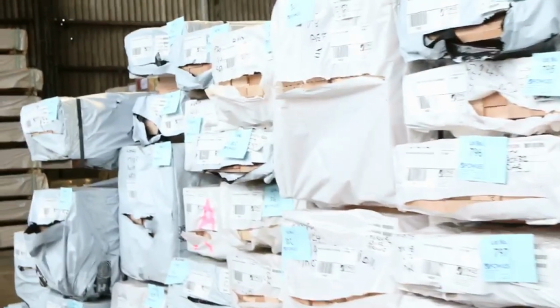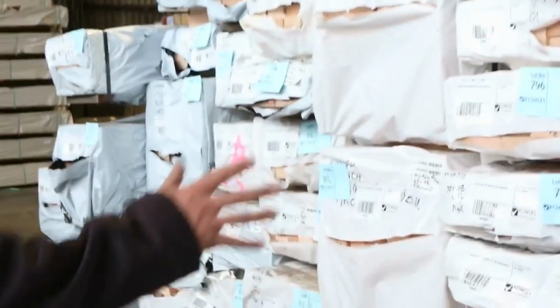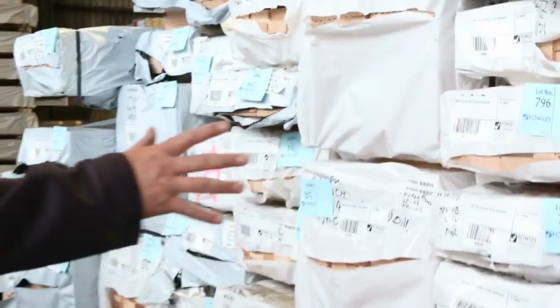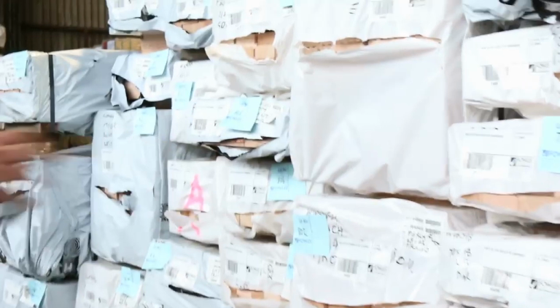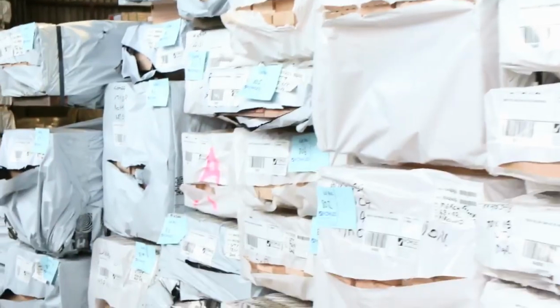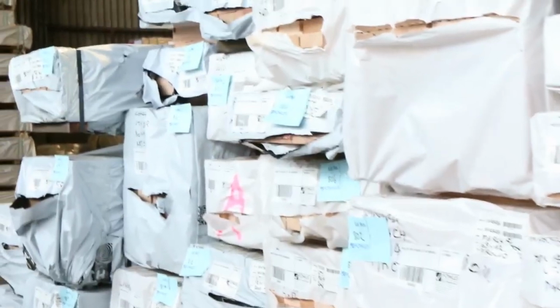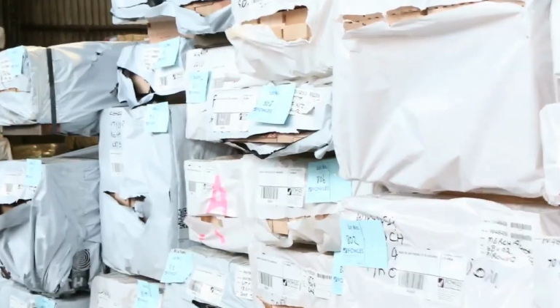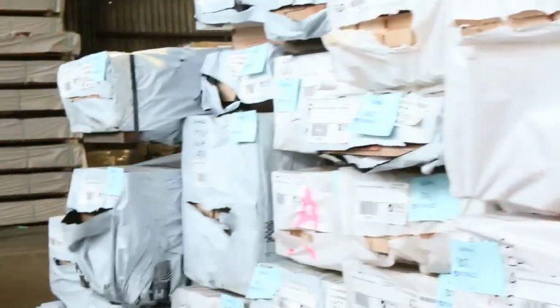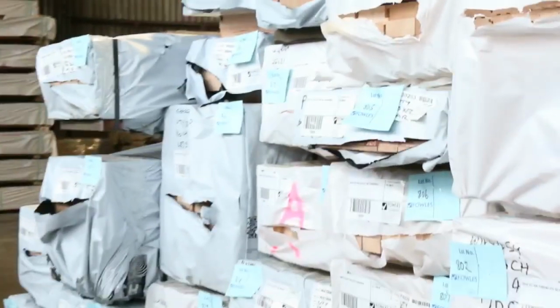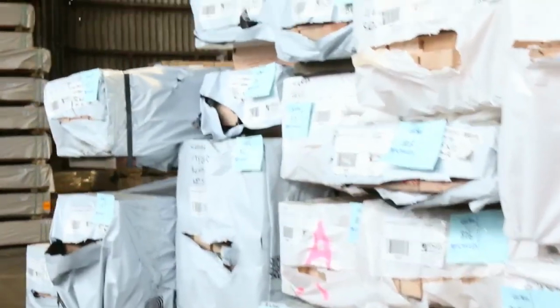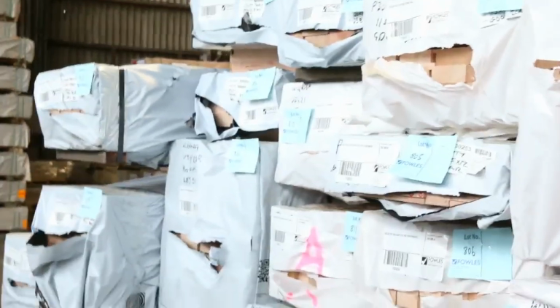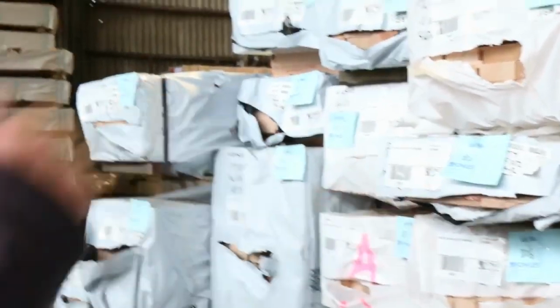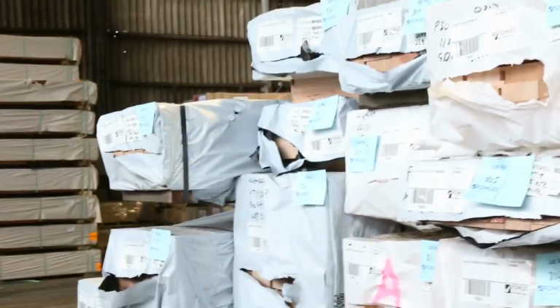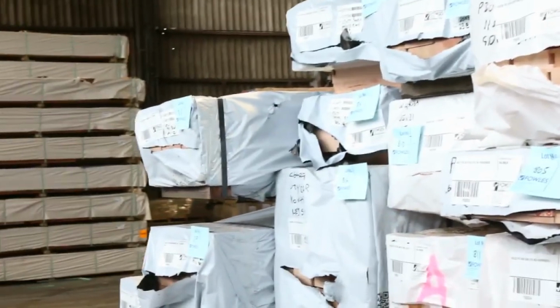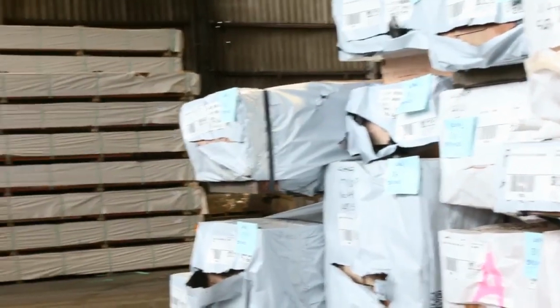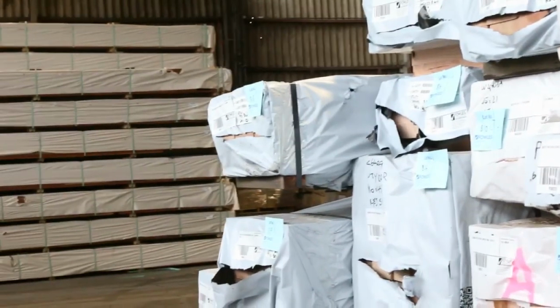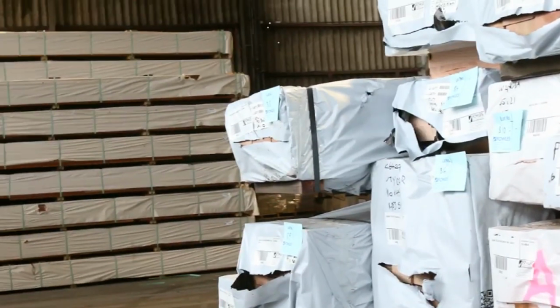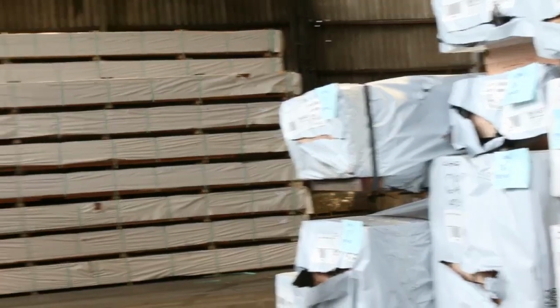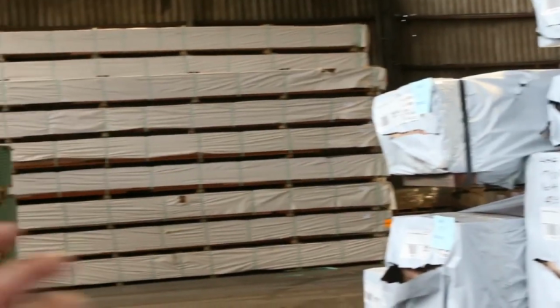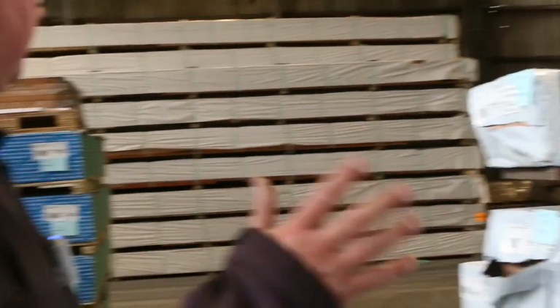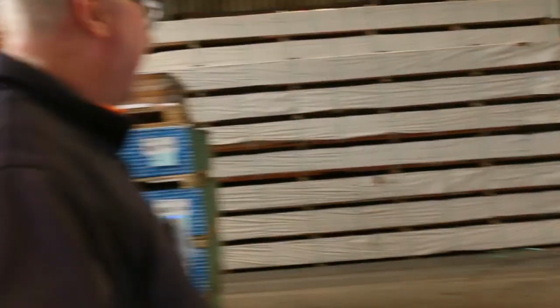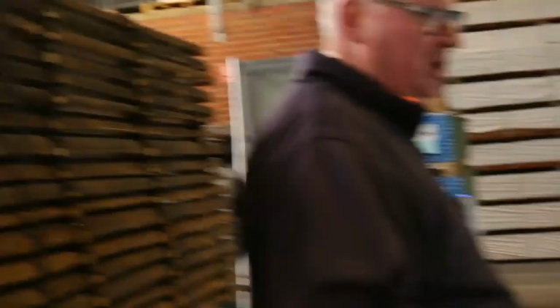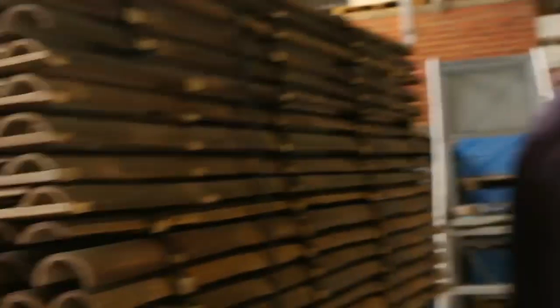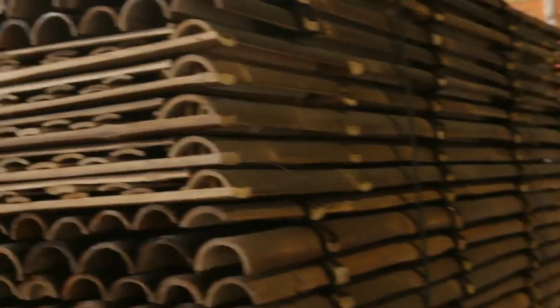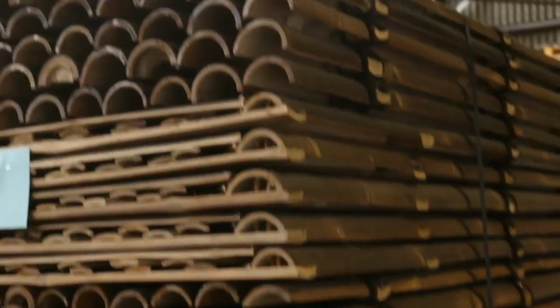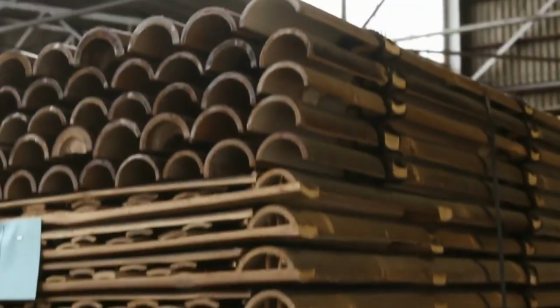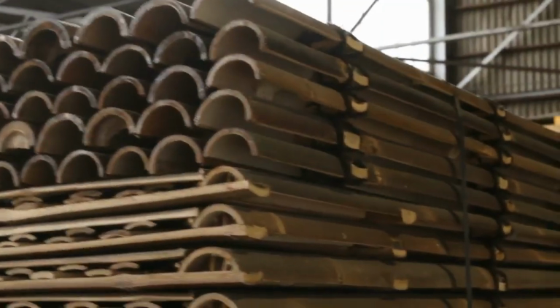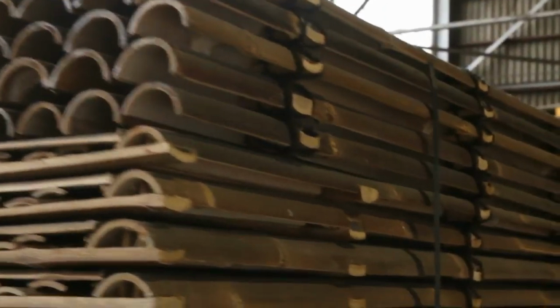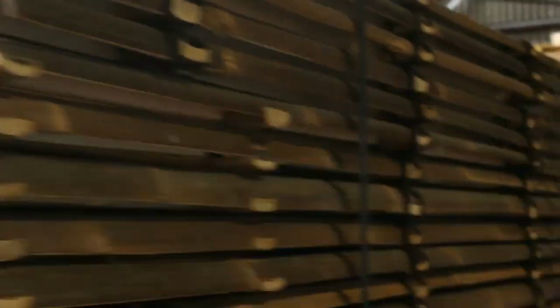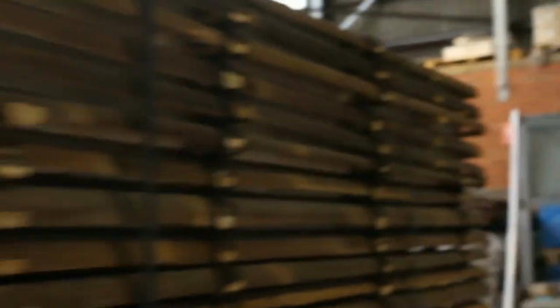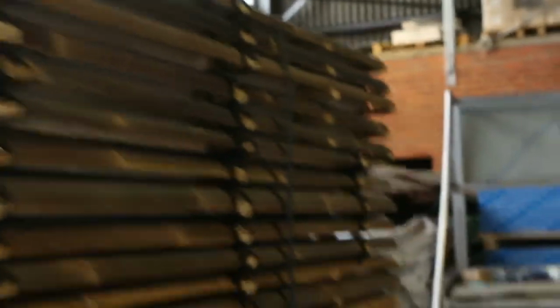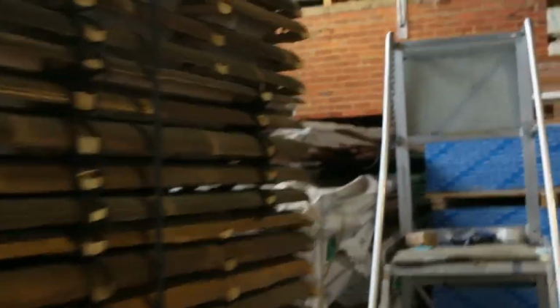We've got this massive load of Vic Ash which came in earlier this morning — all sorts of sizes. This is right at the end of the auction so make sure you don't miss out on that. Heaps and heaps of Vic Ash including nice big long beams. That is fantastic stock.